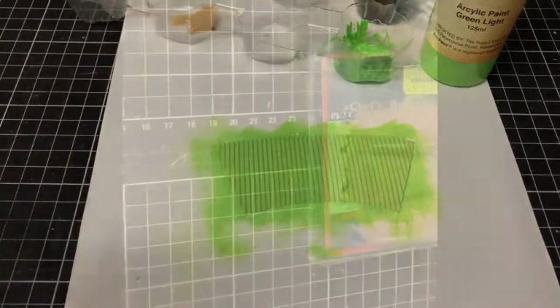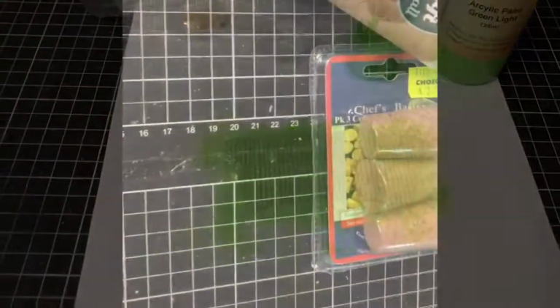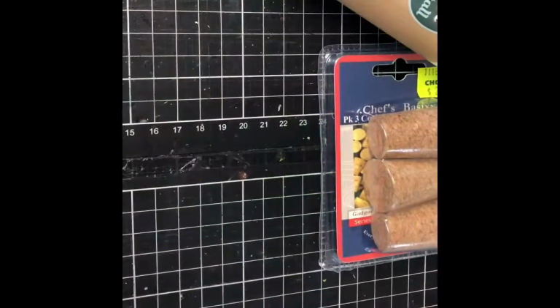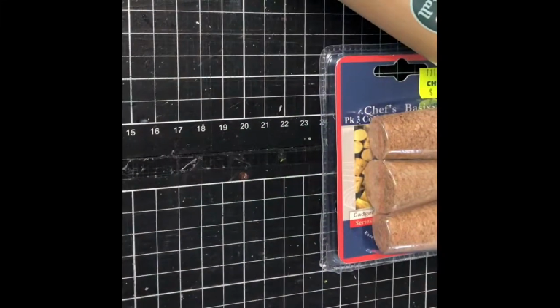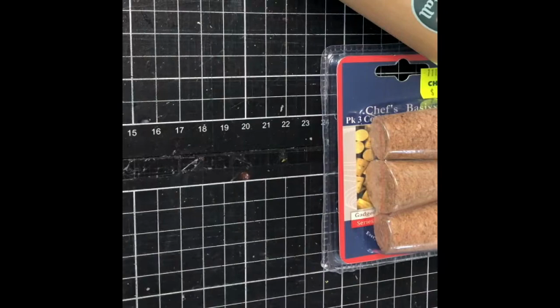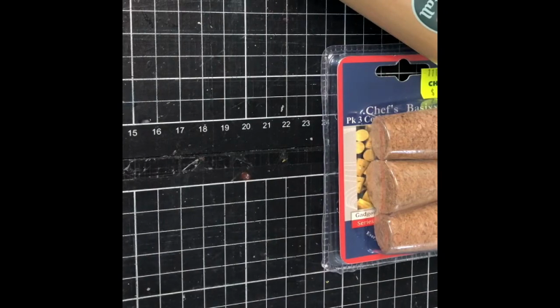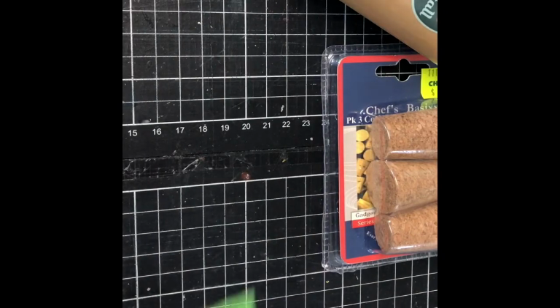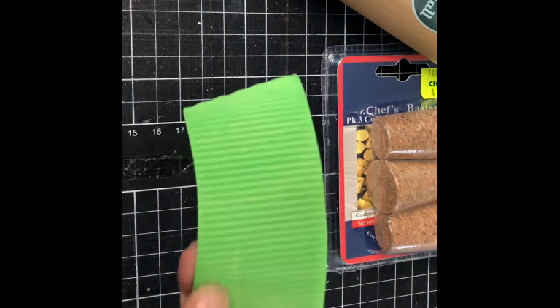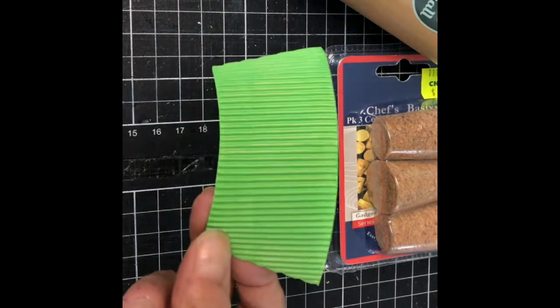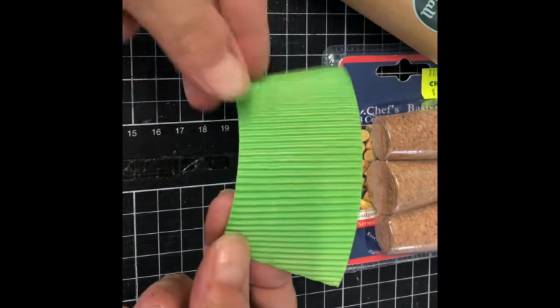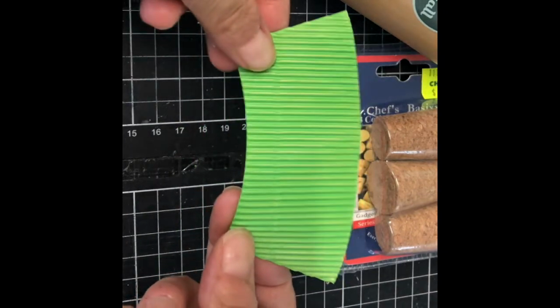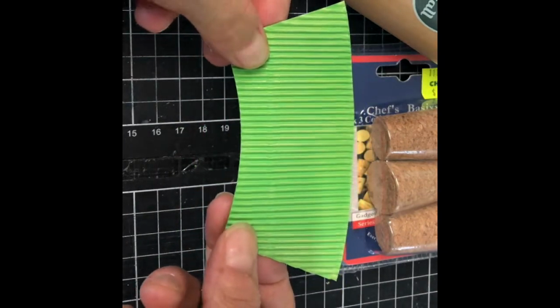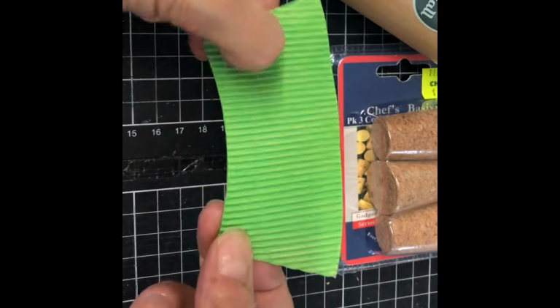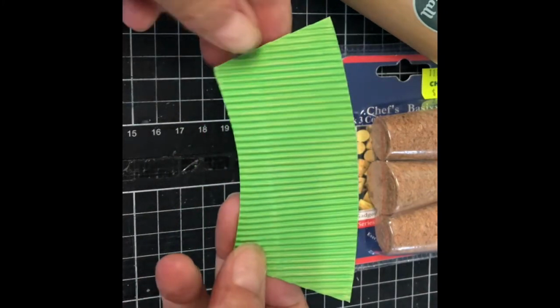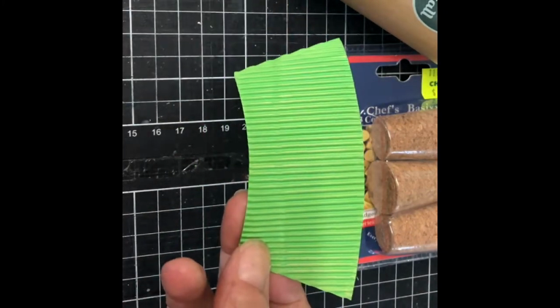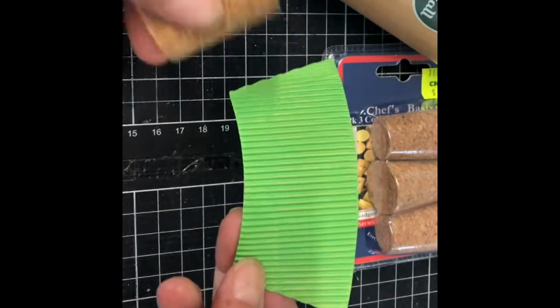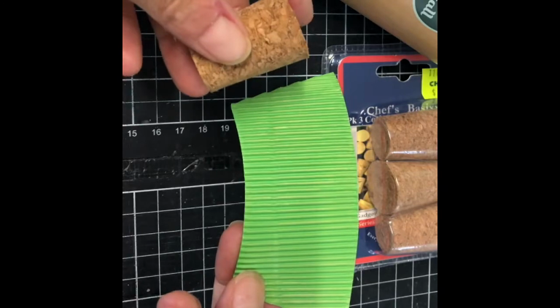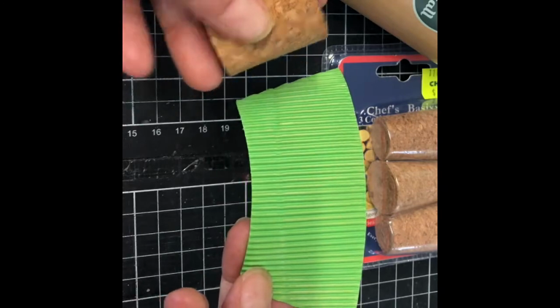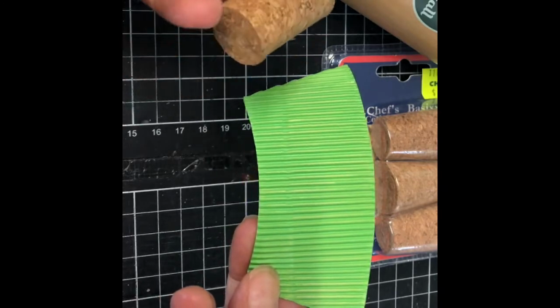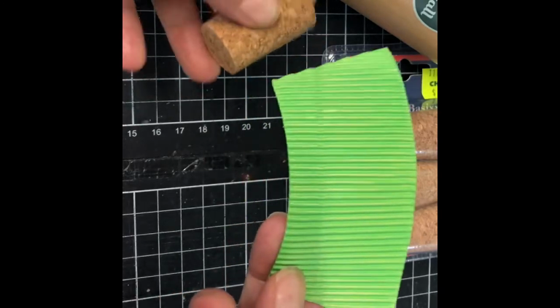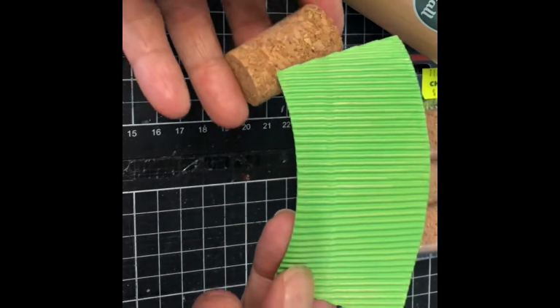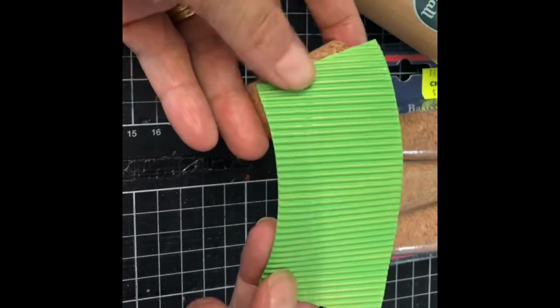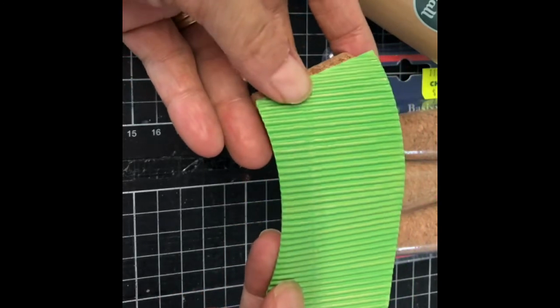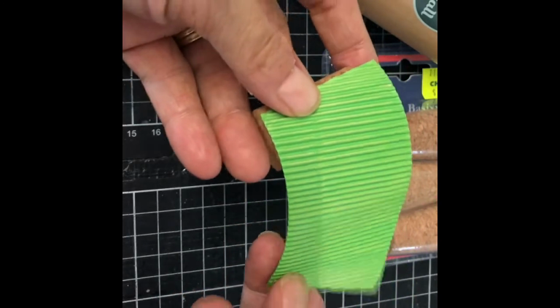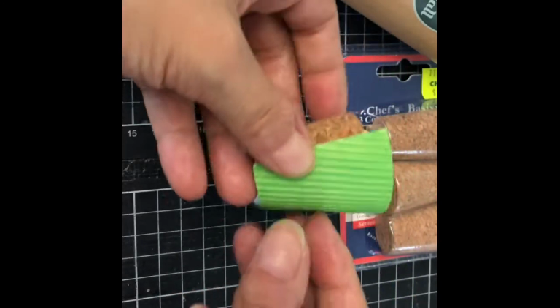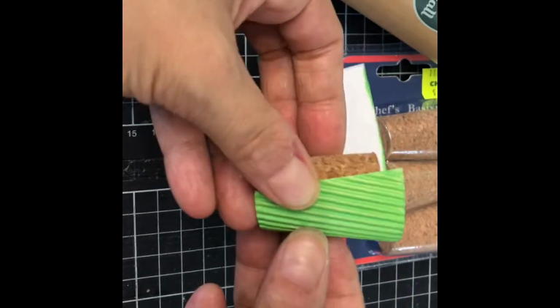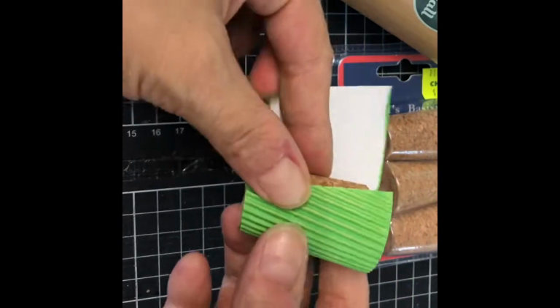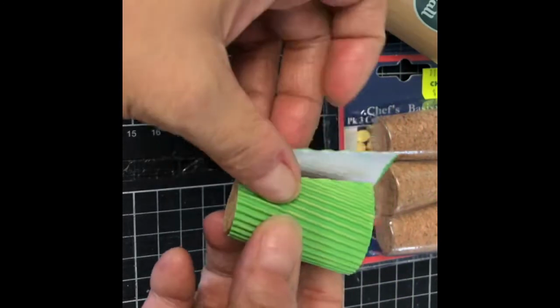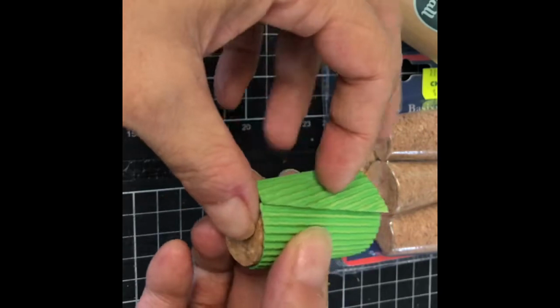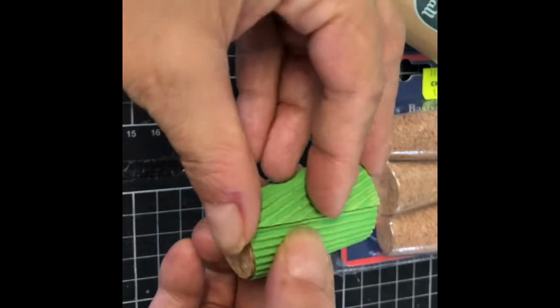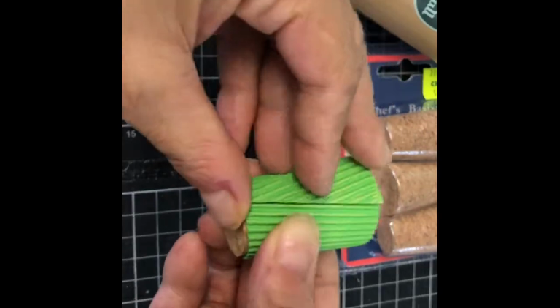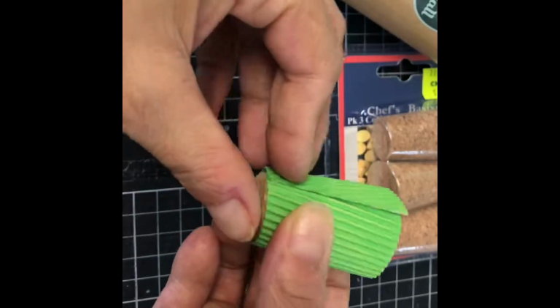It took two coats to cover my cardstock. Let this dry. To make the cup itself, wrap your cardstock around a large cork. This way if you want to make more than one cup they are all identical.